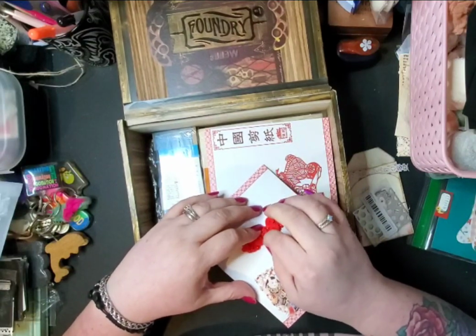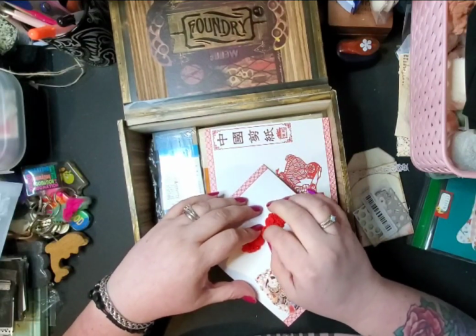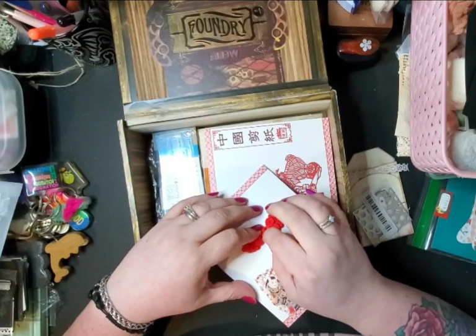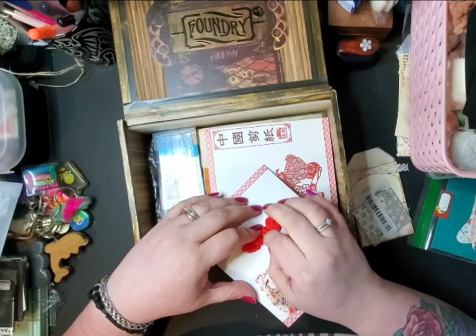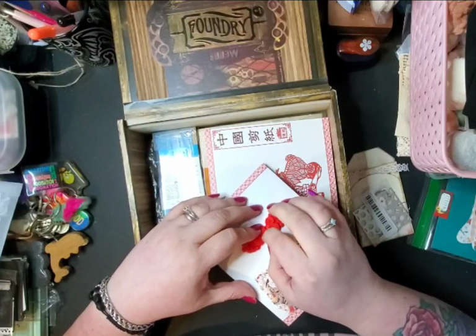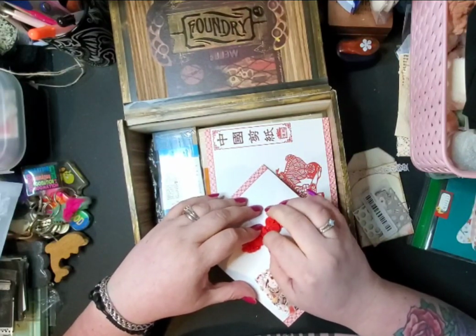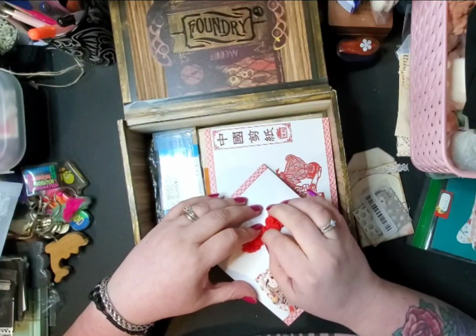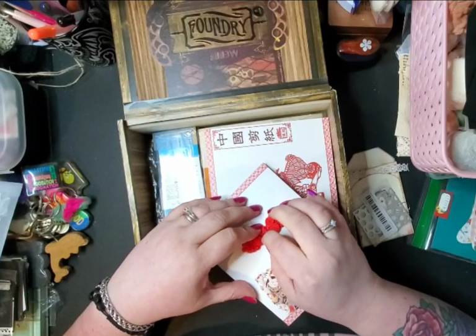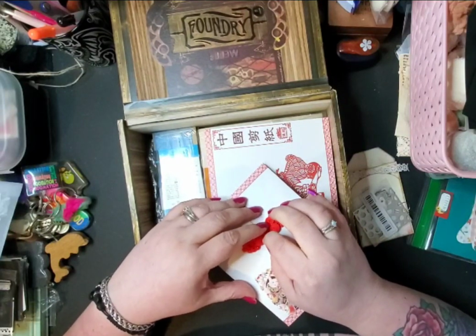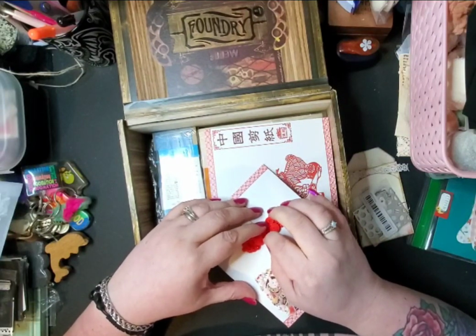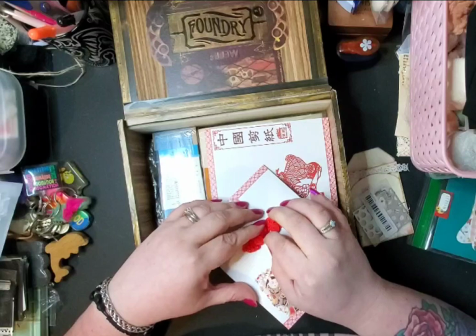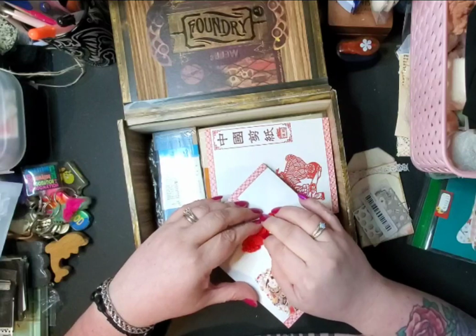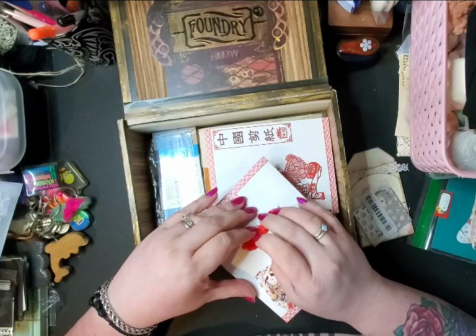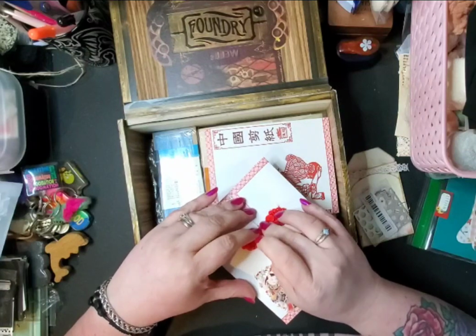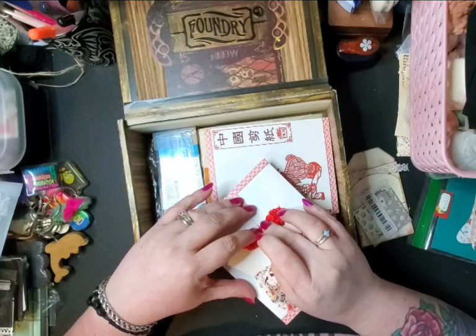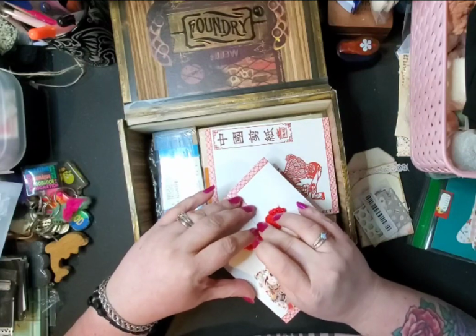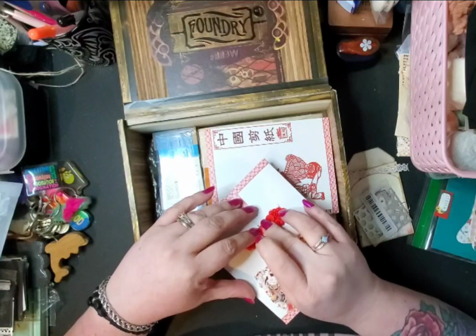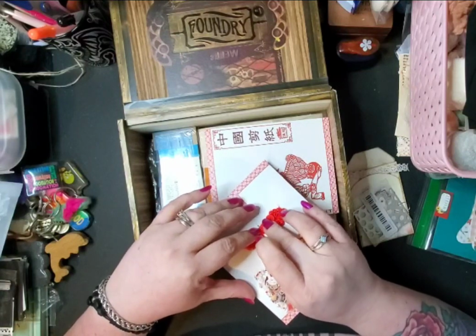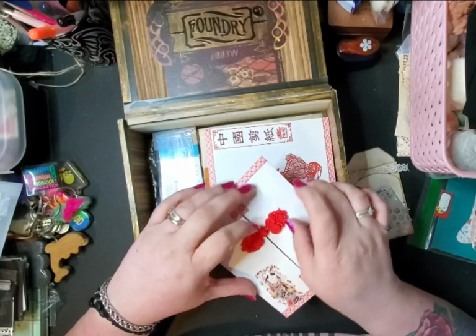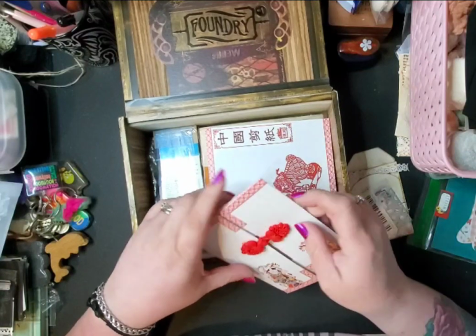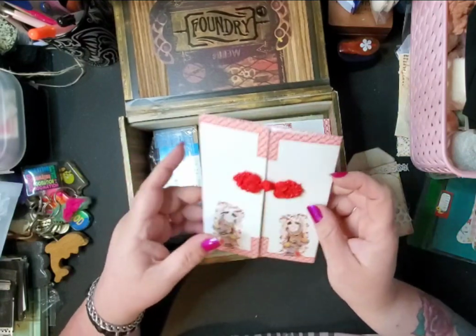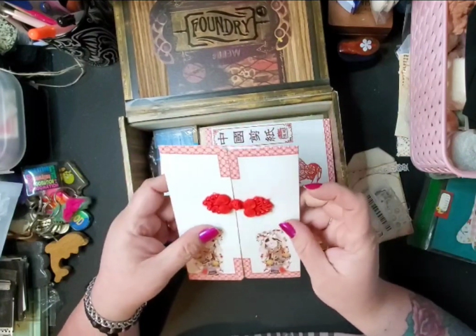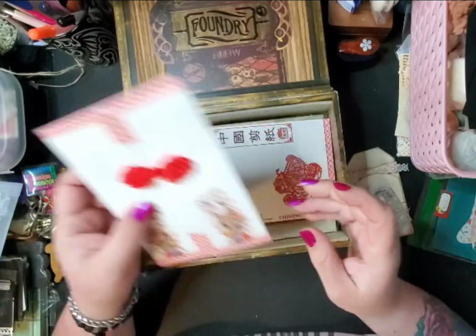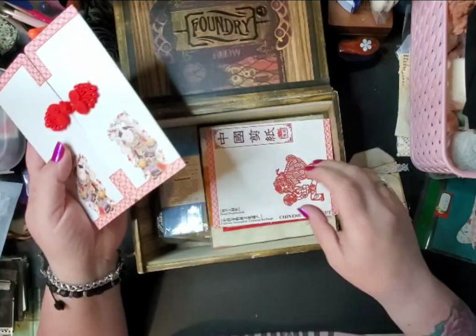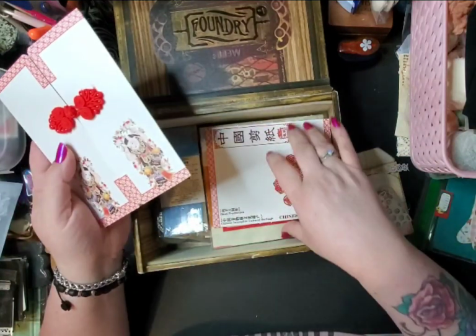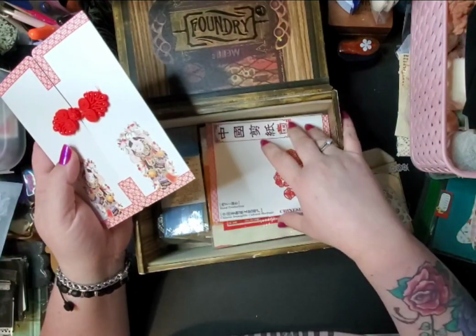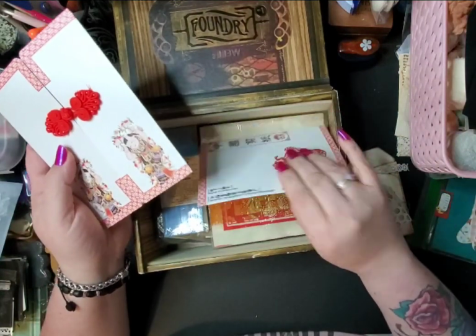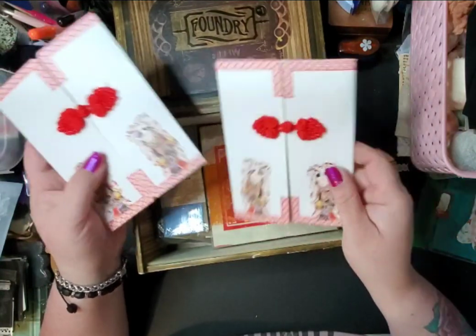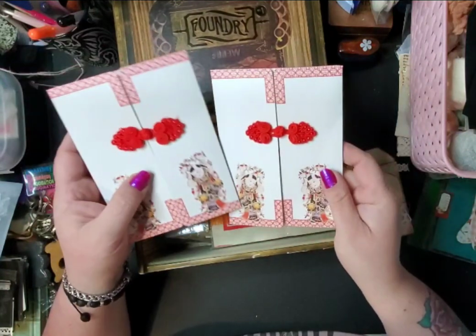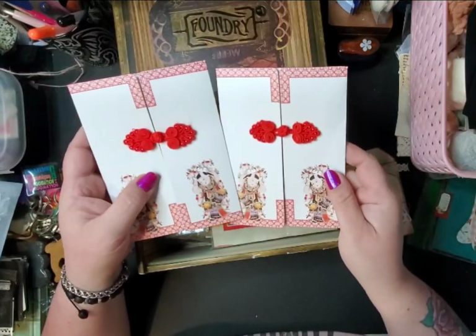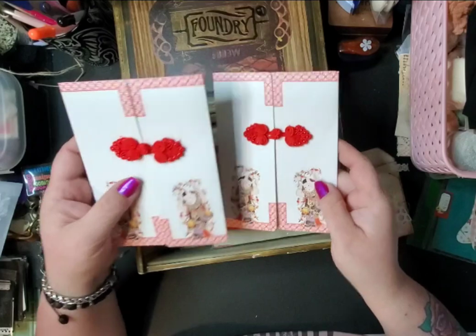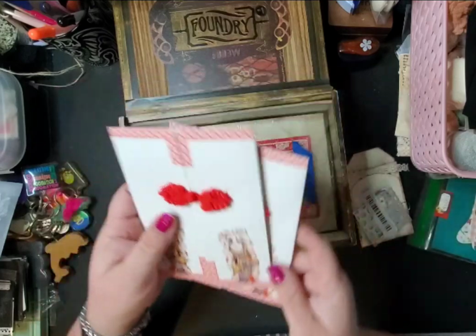I like this little thing that it closes with. I'm going to use that as like a pocket or something because that's super cute with a little door. So there's two of those.